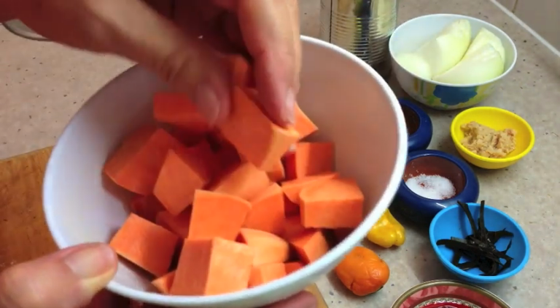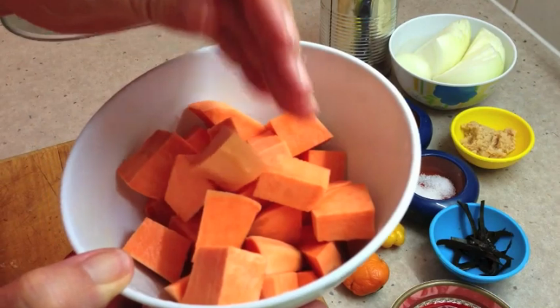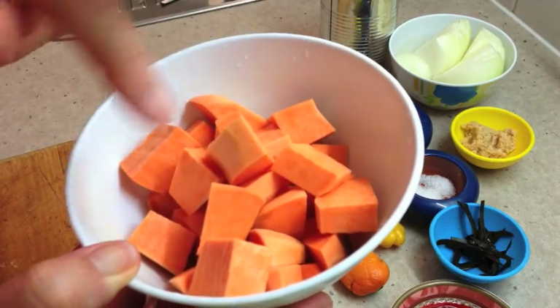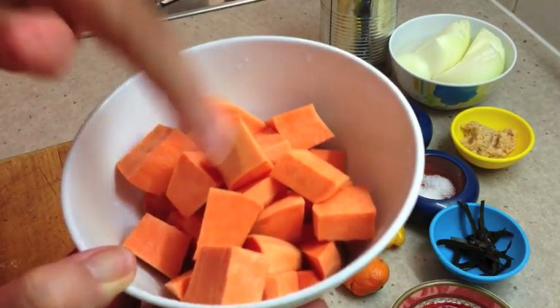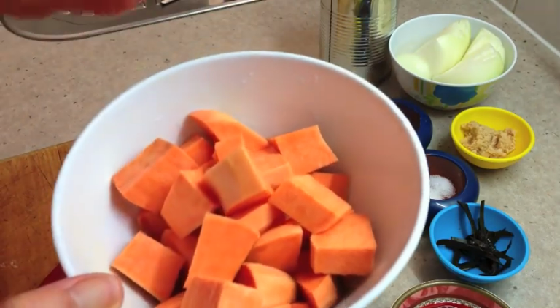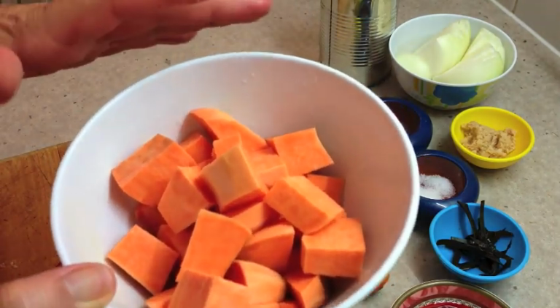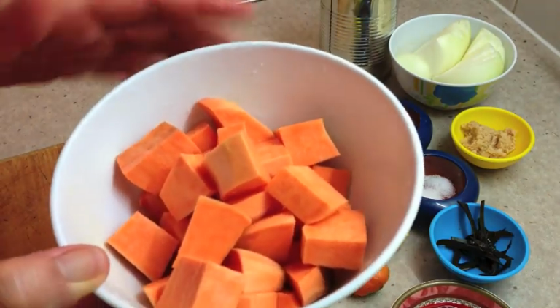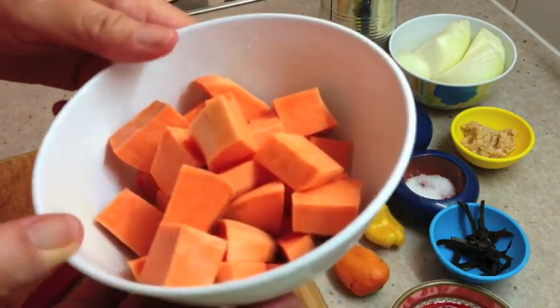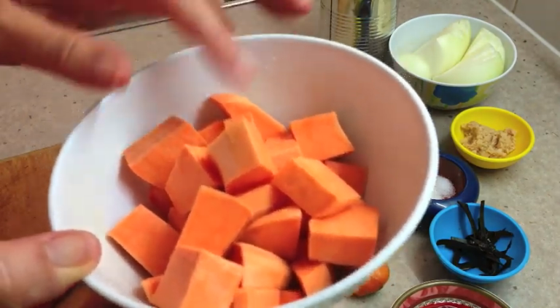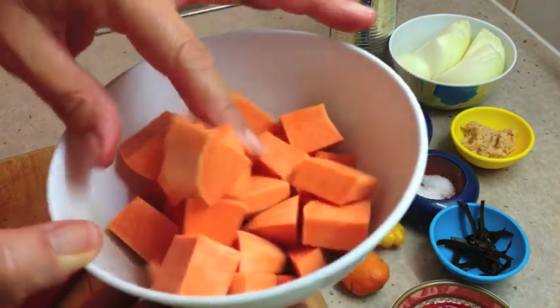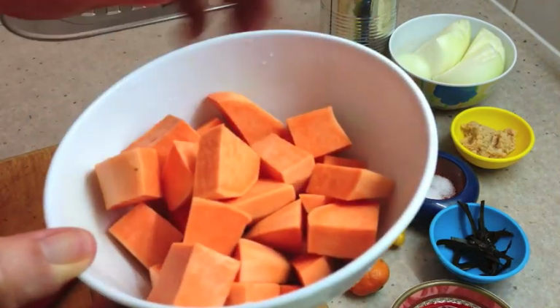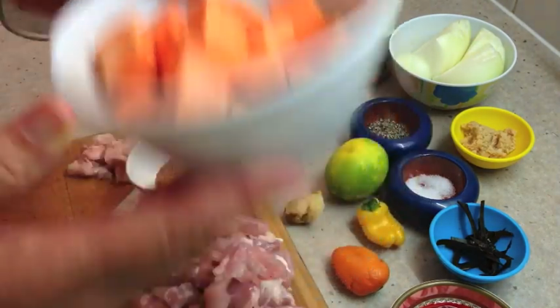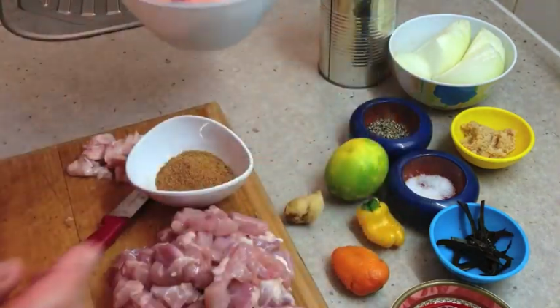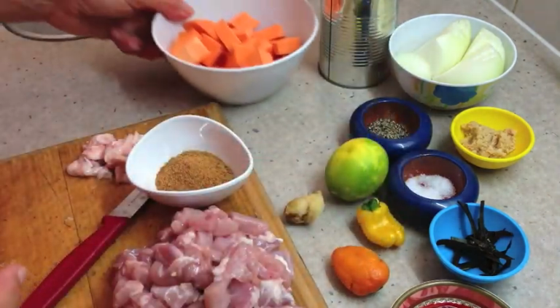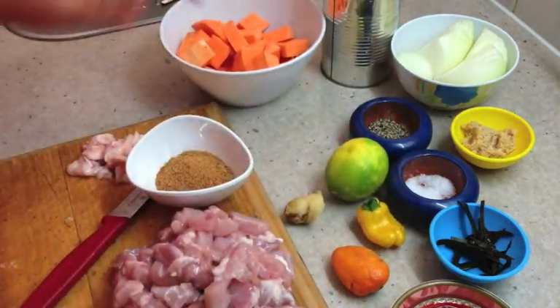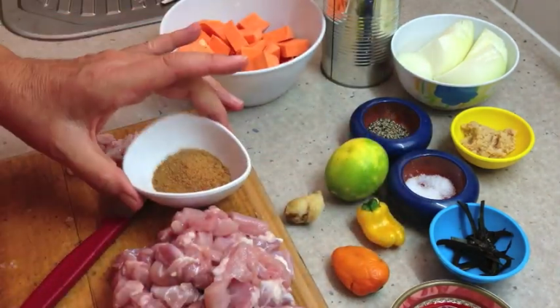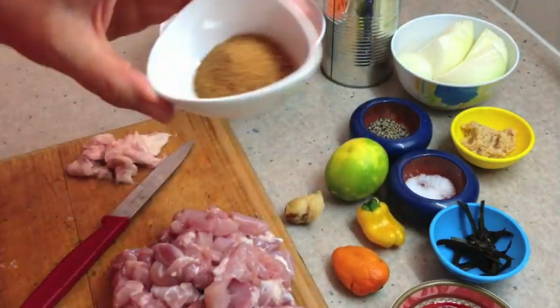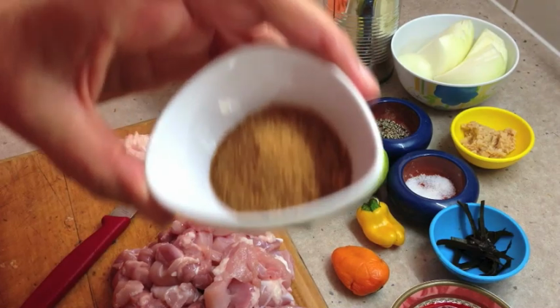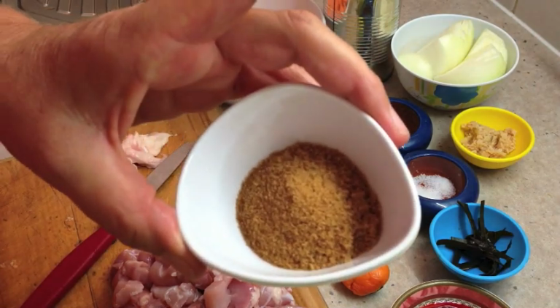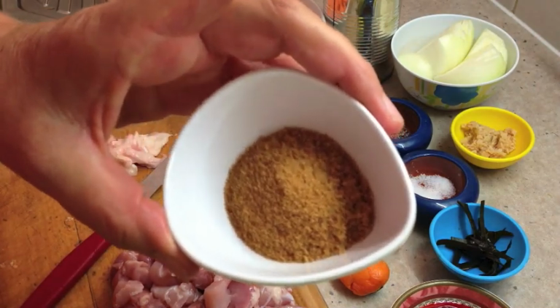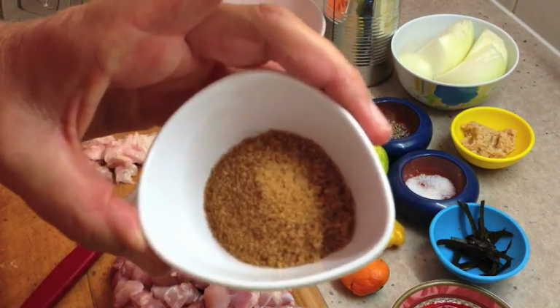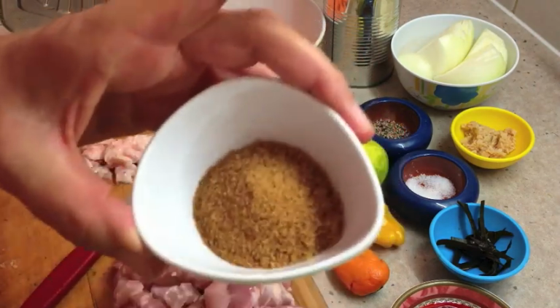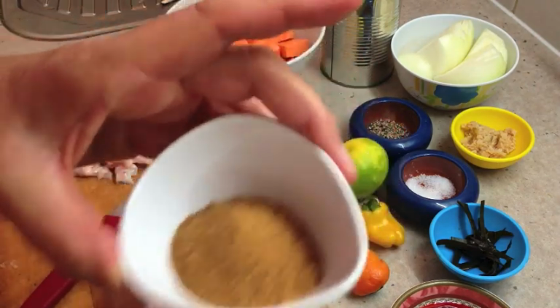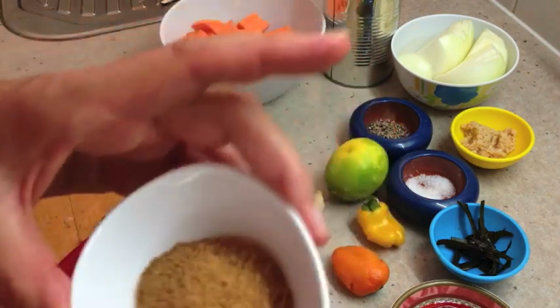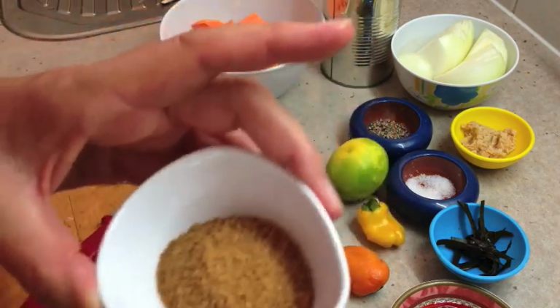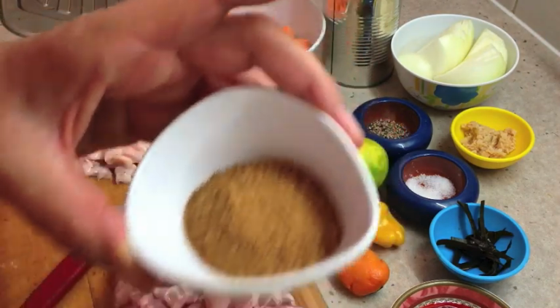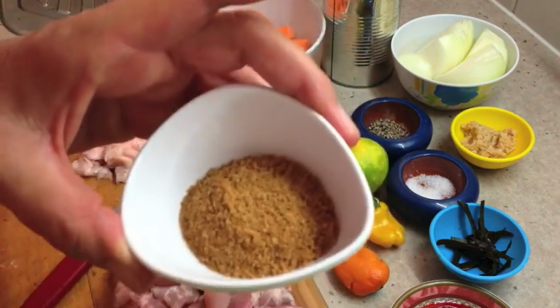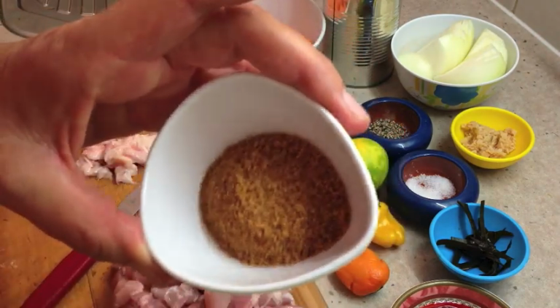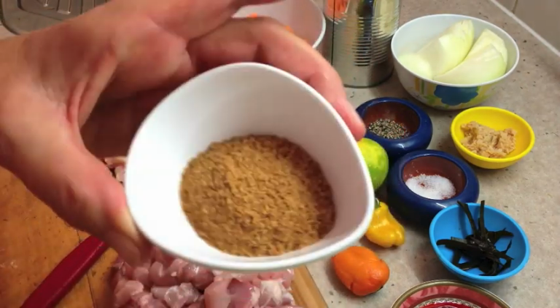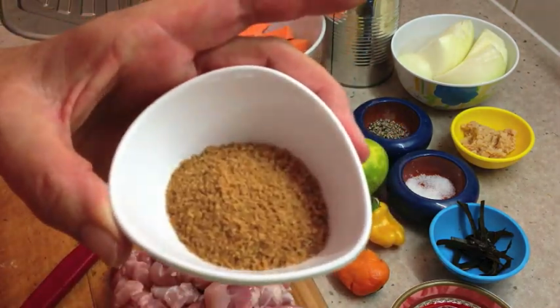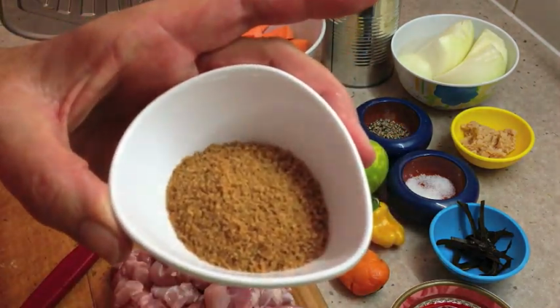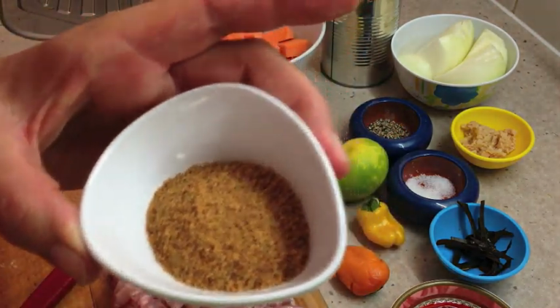We've just peeled the sweet potatoes, cut them into chunks and then washed the excess starch off them to stop them from oxidising. We've got some coconut sugar here — you could use palm sugar if you like, but I just got this at the local supermarket.